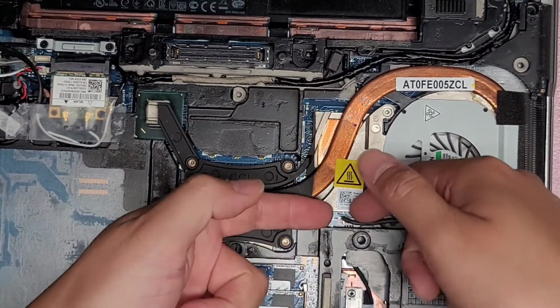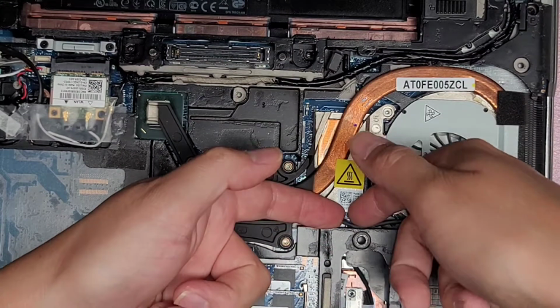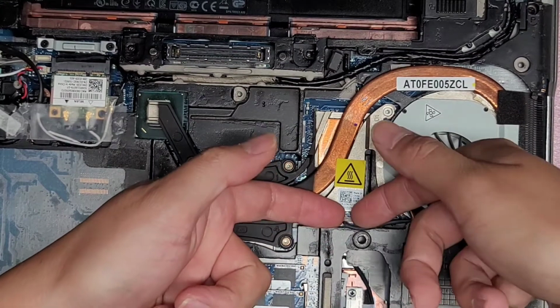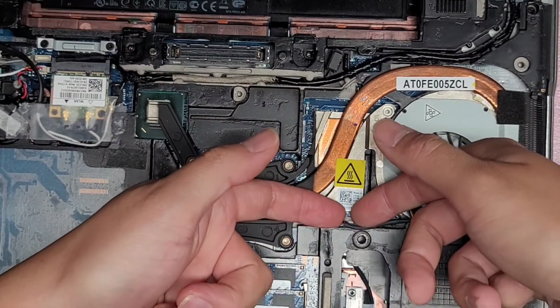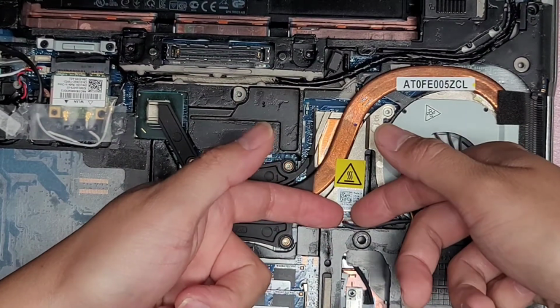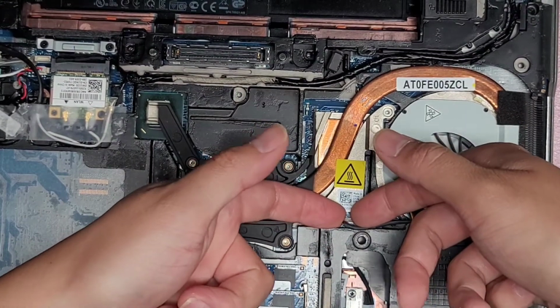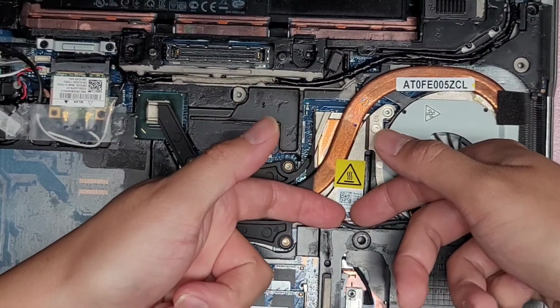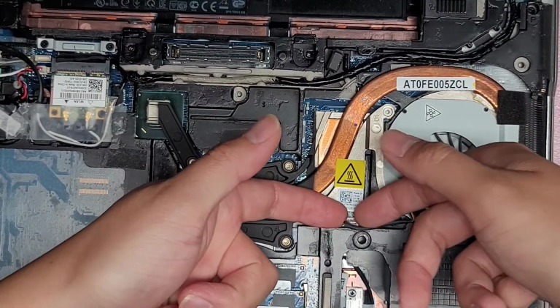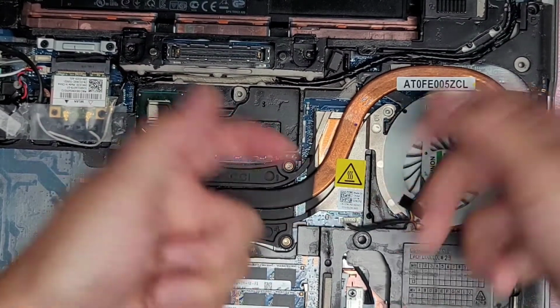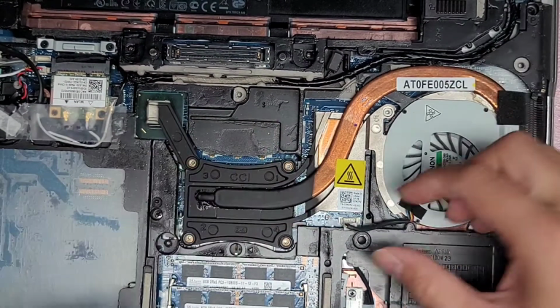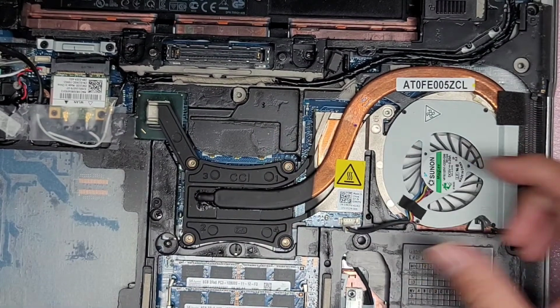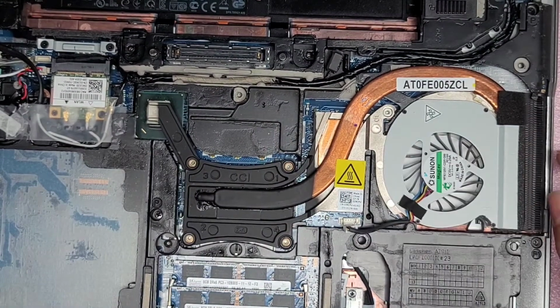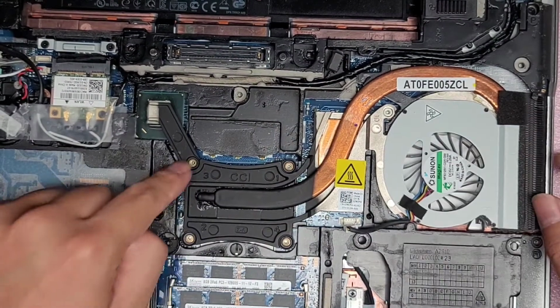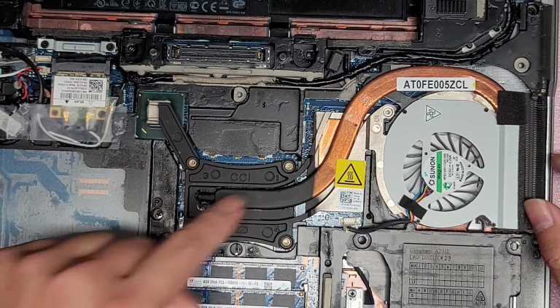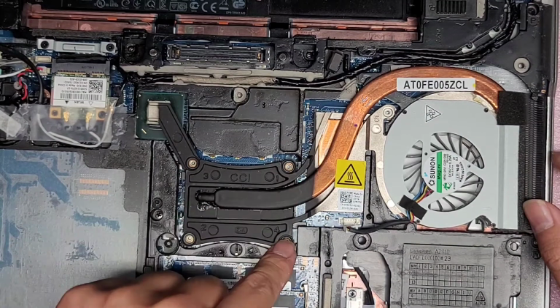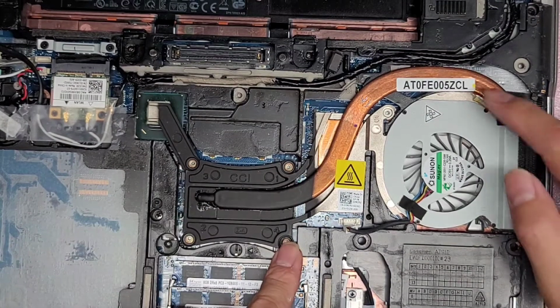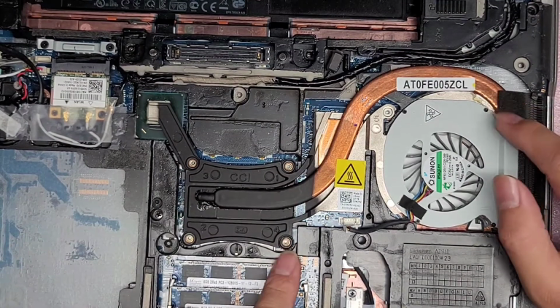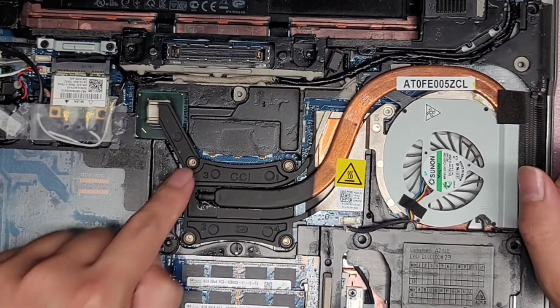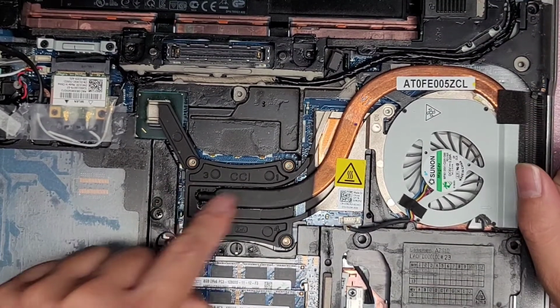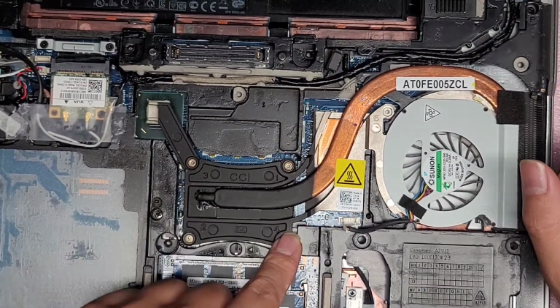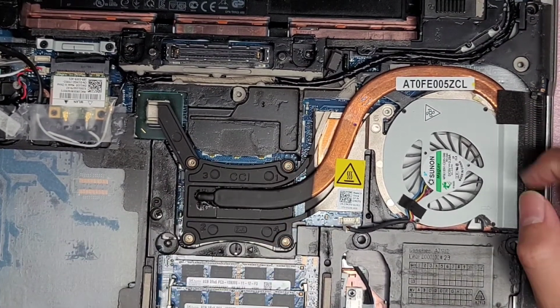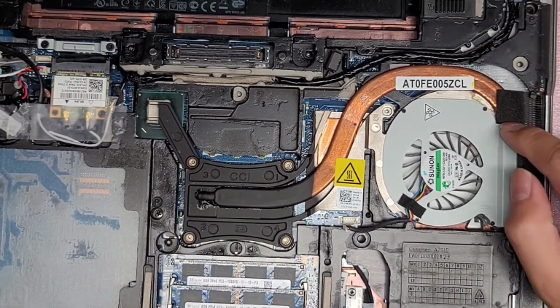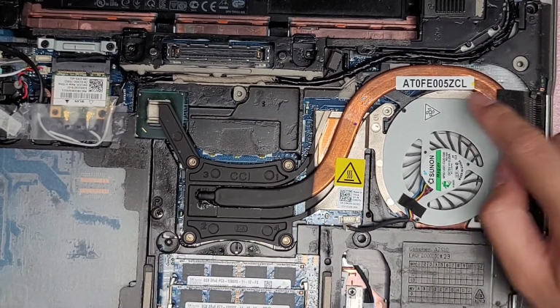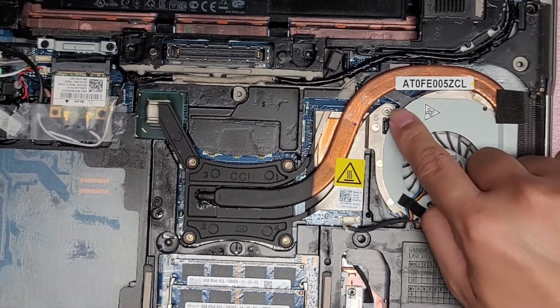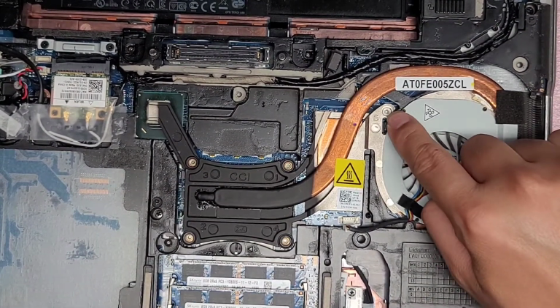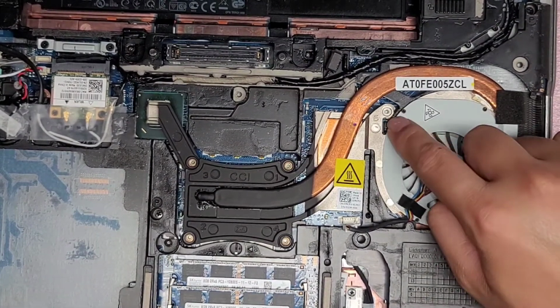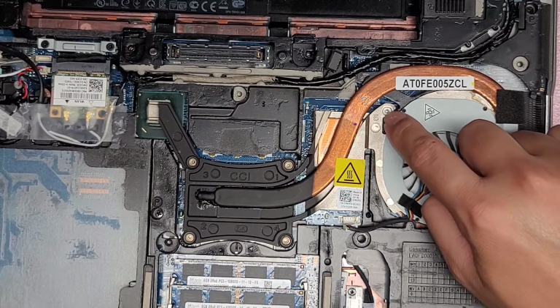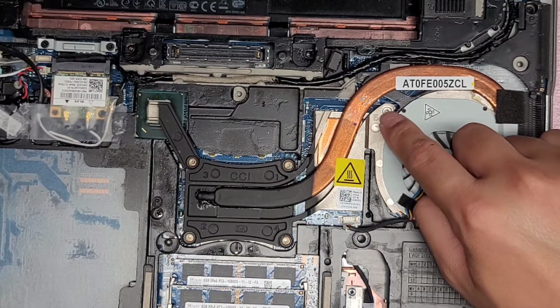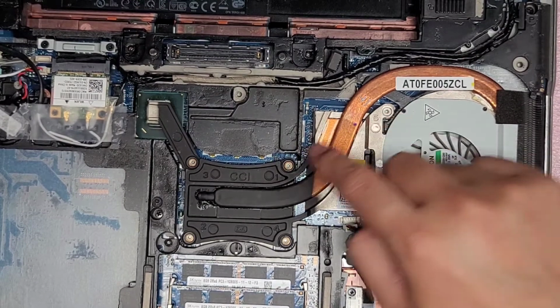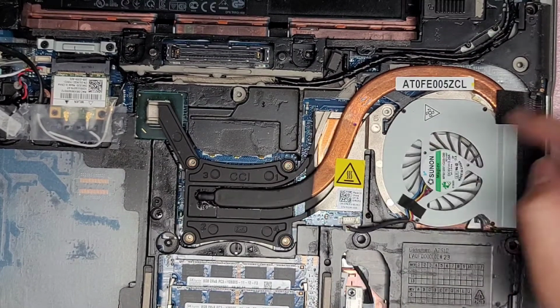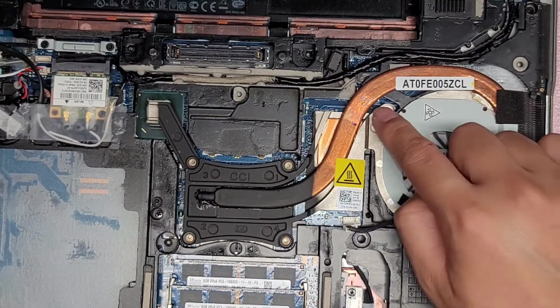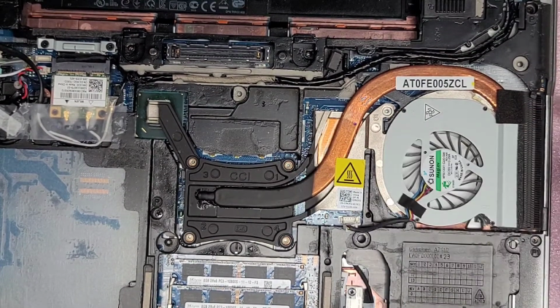To remove the fan connector, you kind of just get your fingernails or a tool between and wiggle and pull that up. You want to remove all five screws — there are four here, and then there's one more screw in a different spot. This fifth screw is different from the other four, so keep that in mind.